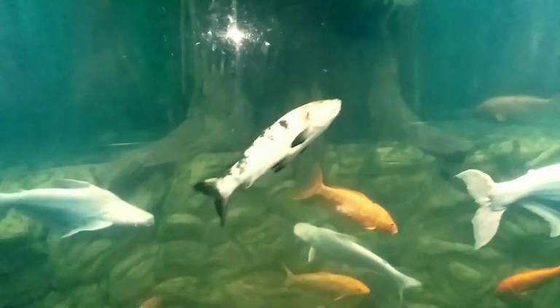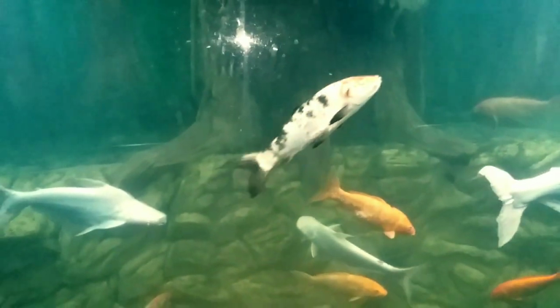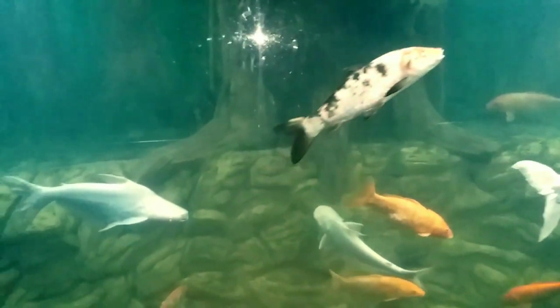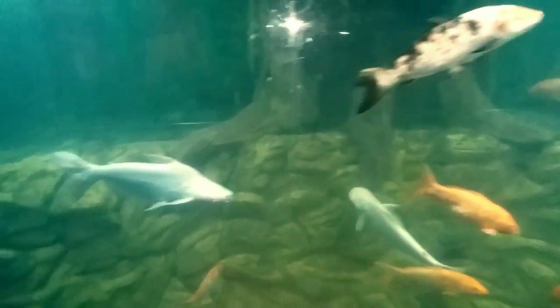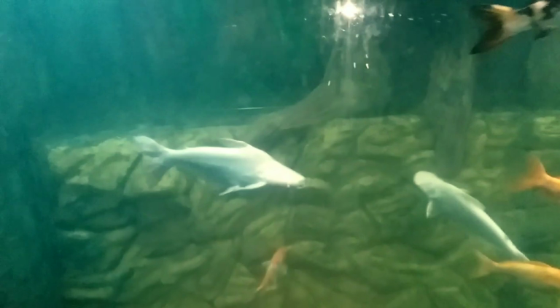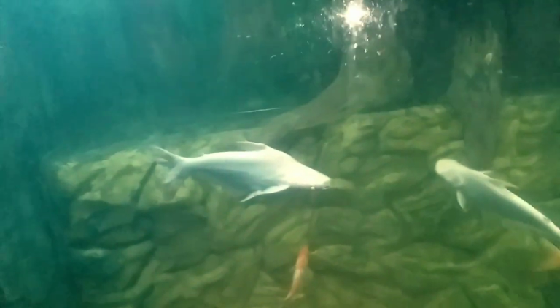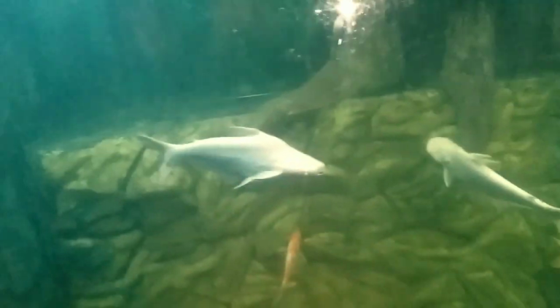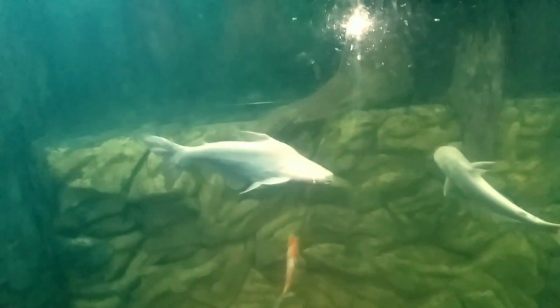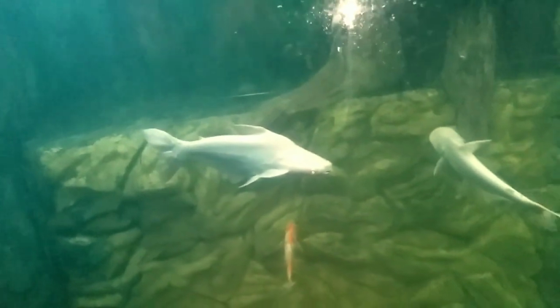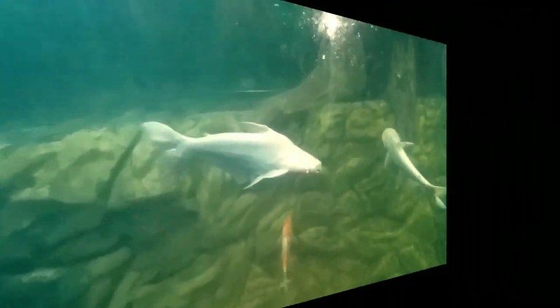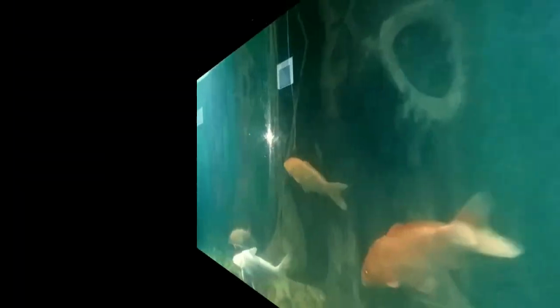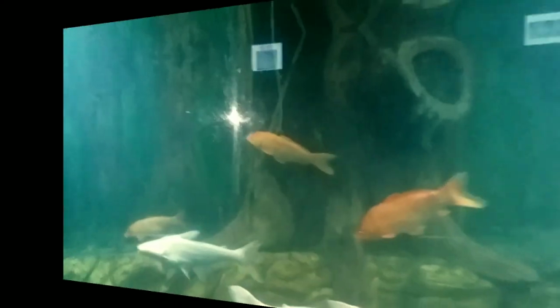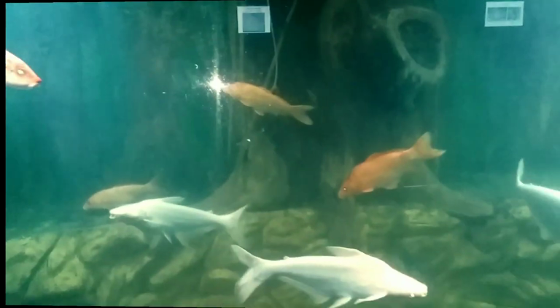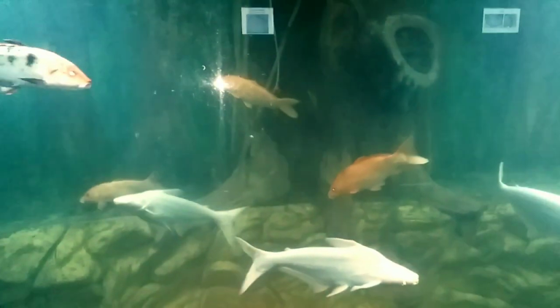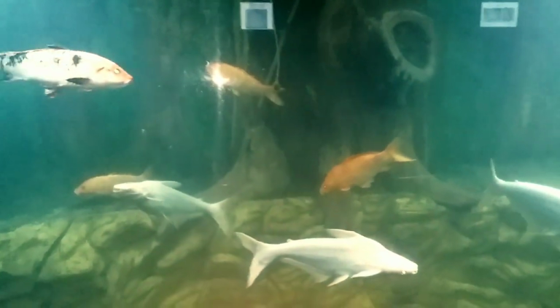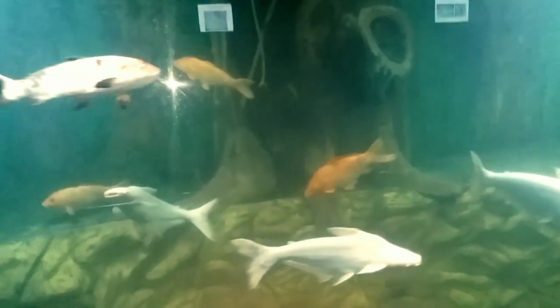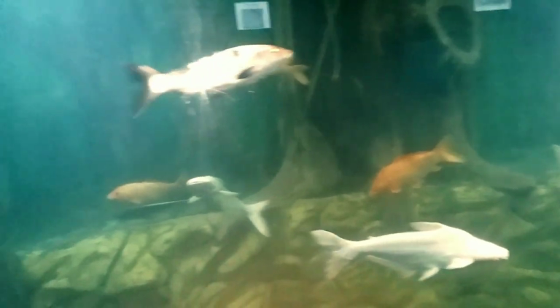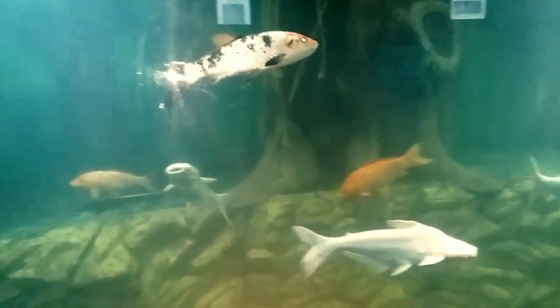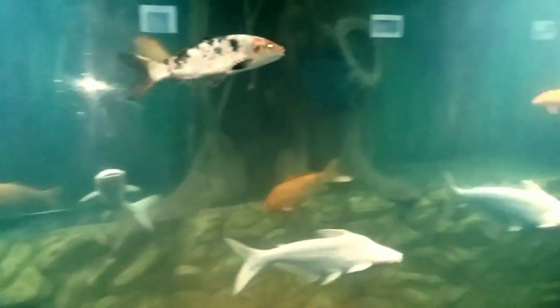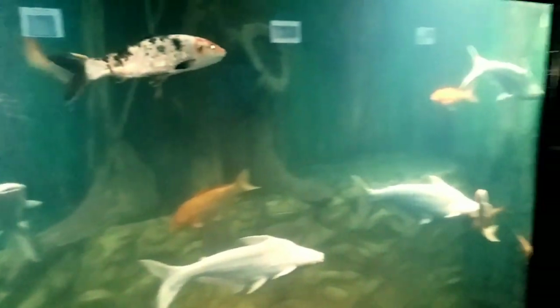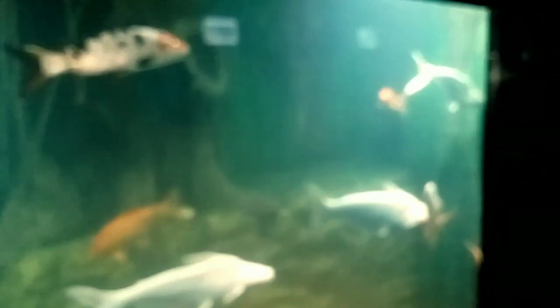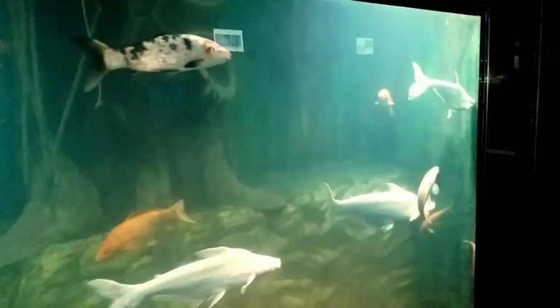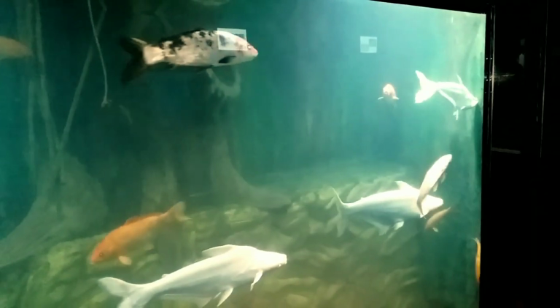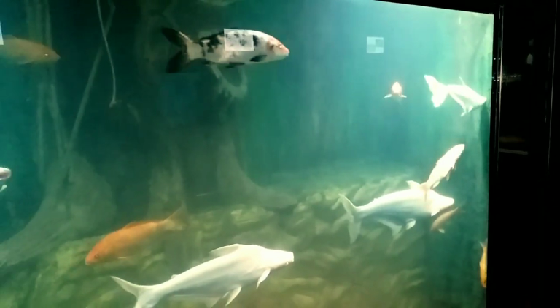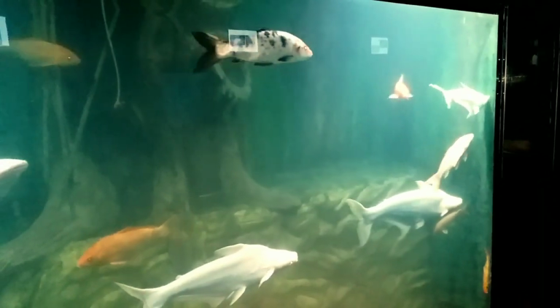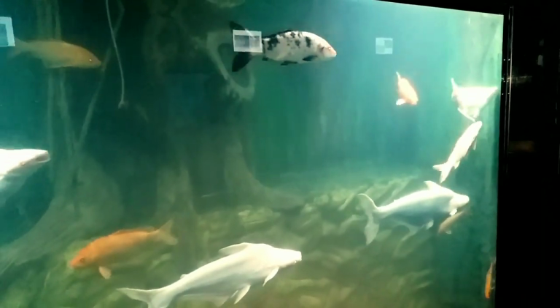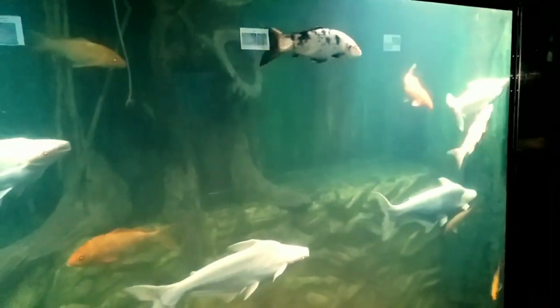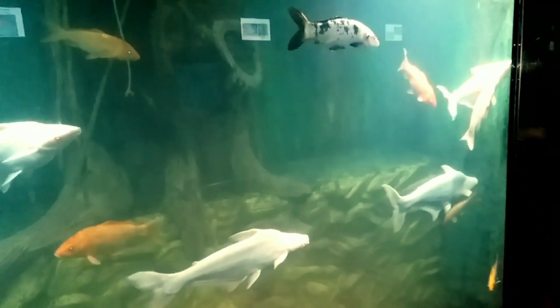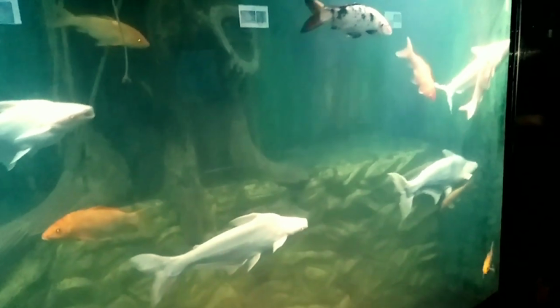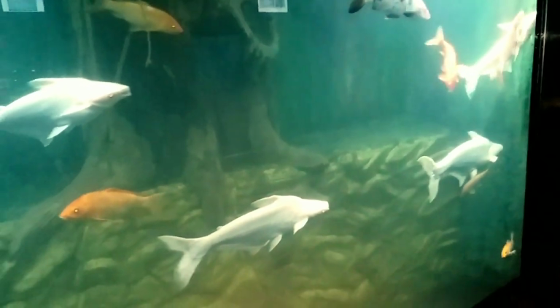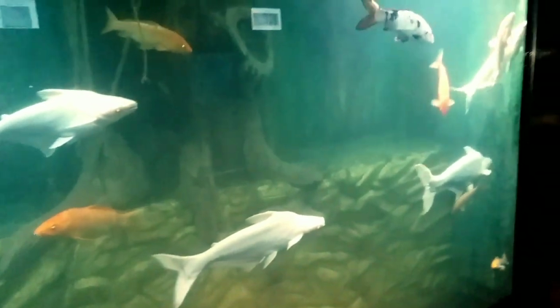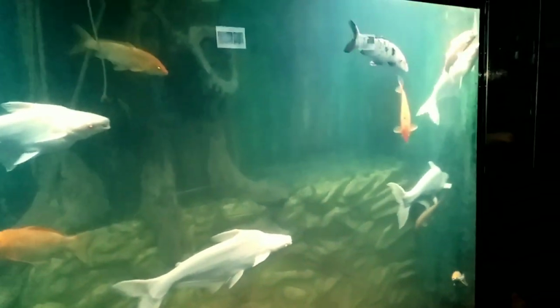Please bear with the flashlight — as you can see there is so much darkness in this aquarium, so it's hard to focus. Let's move on to another fish.